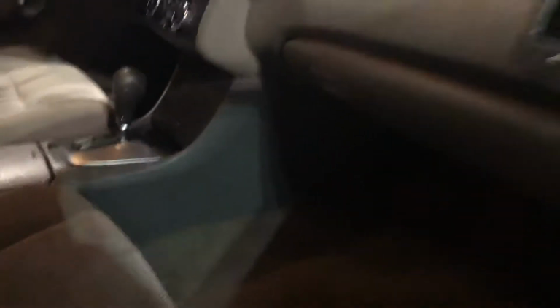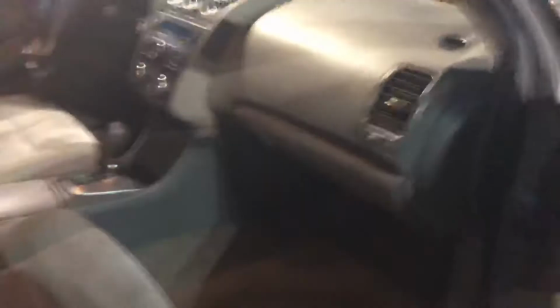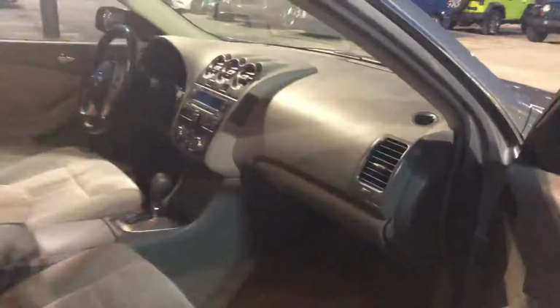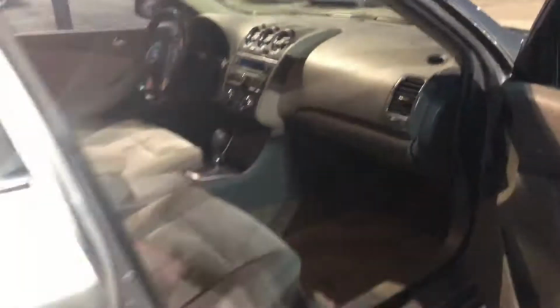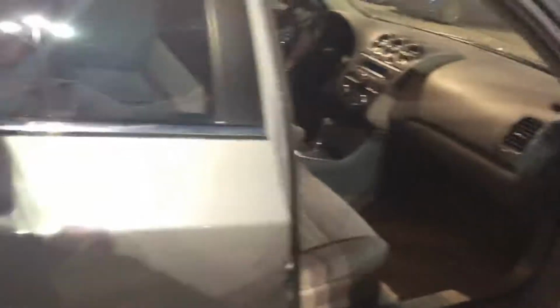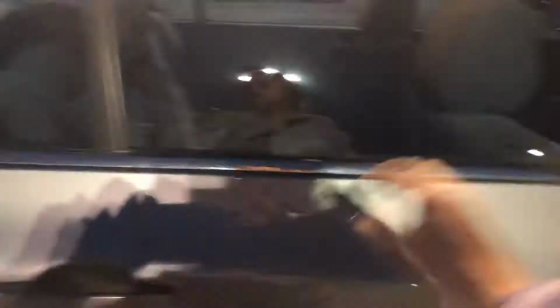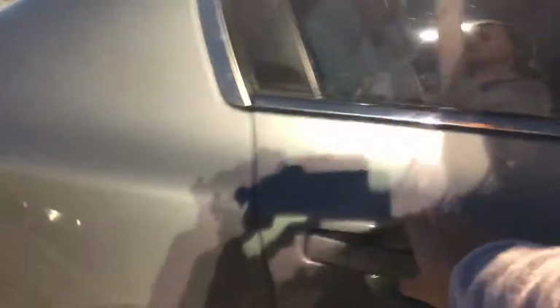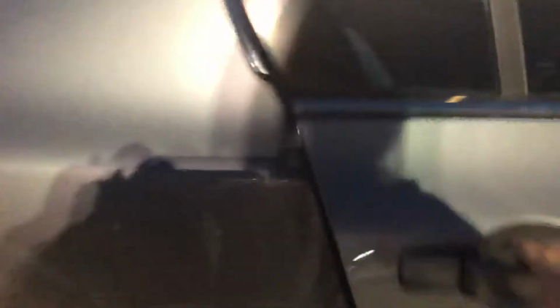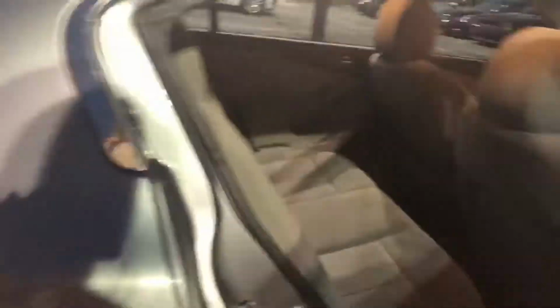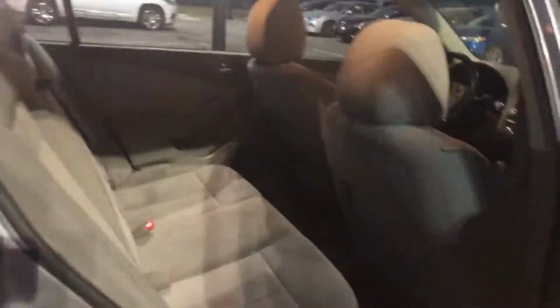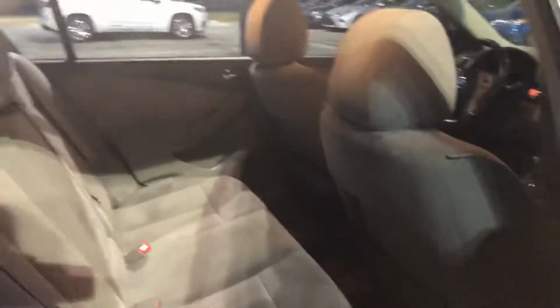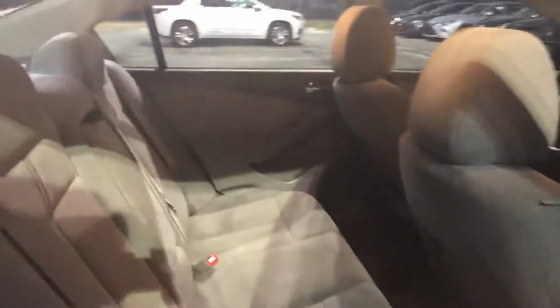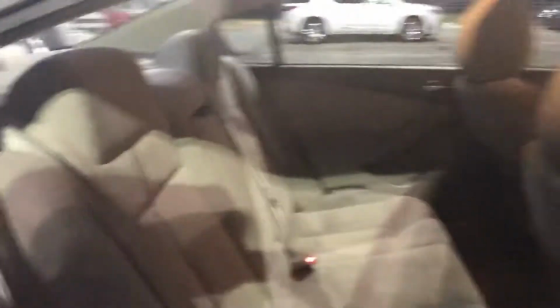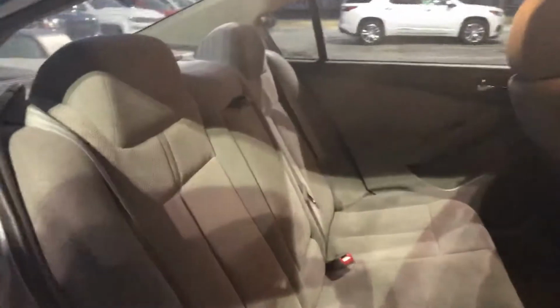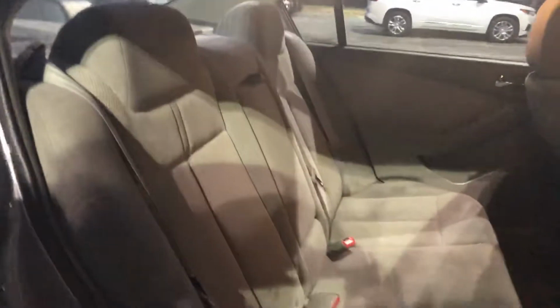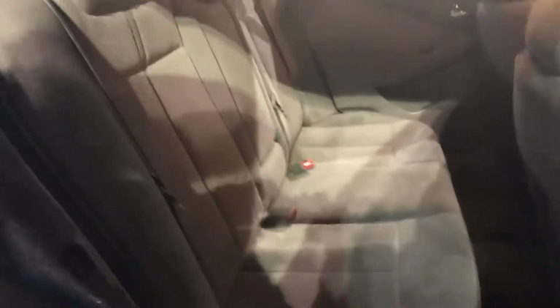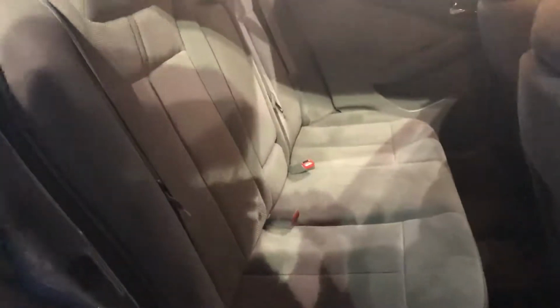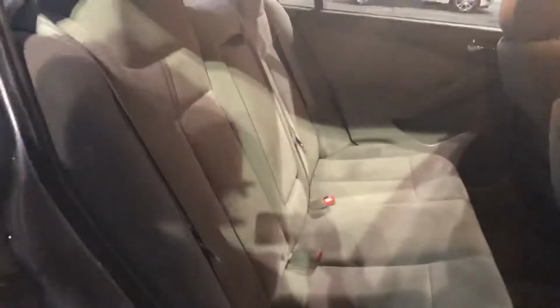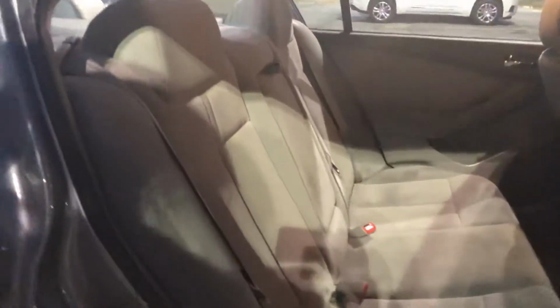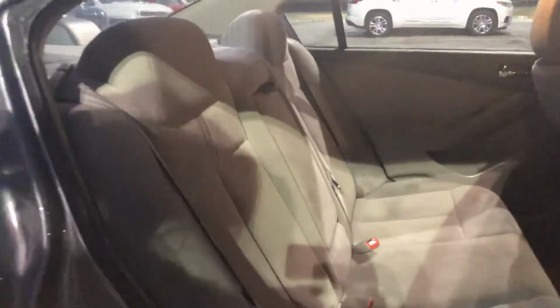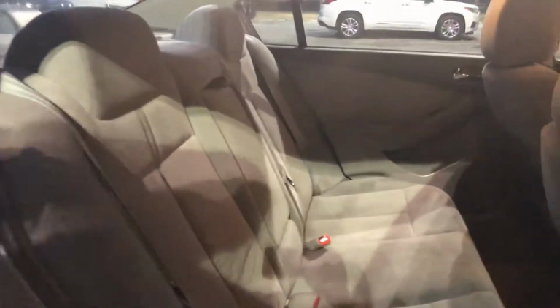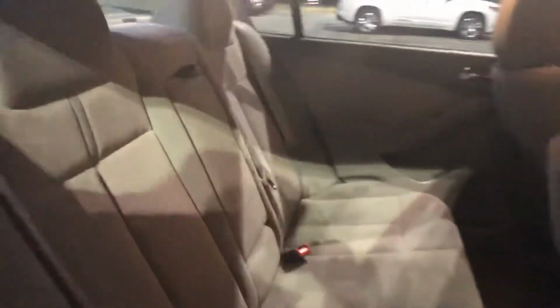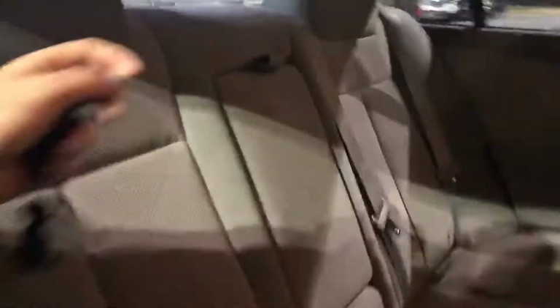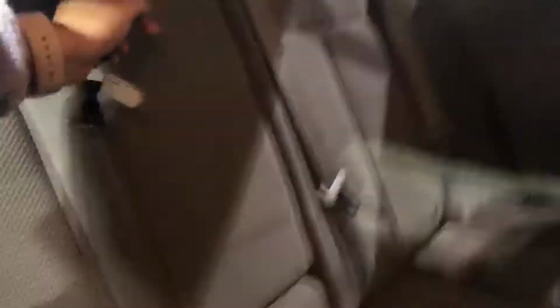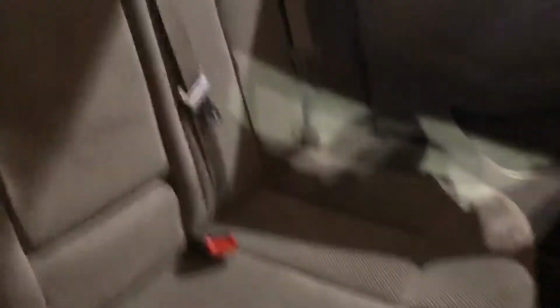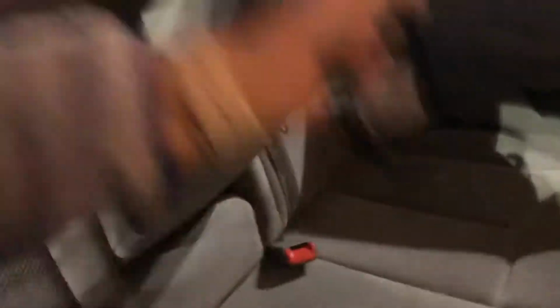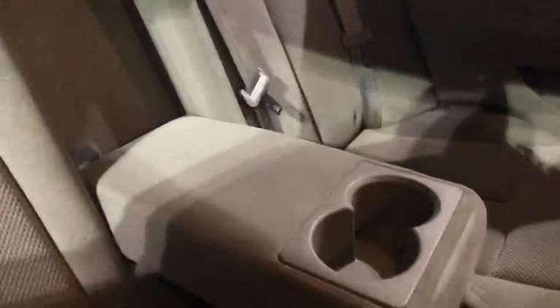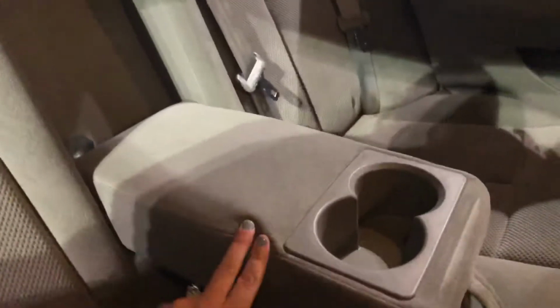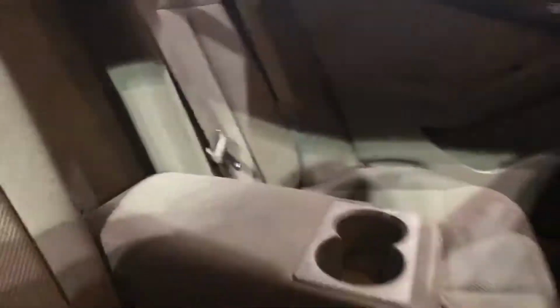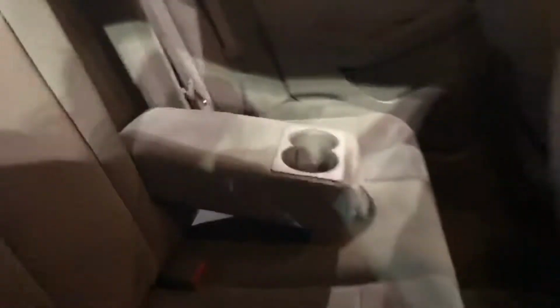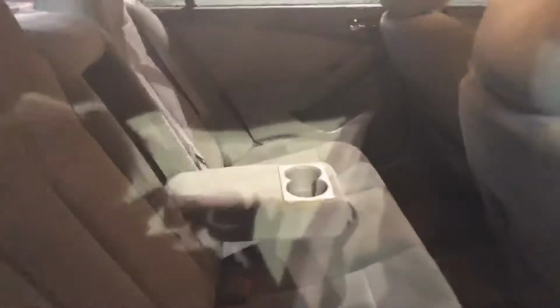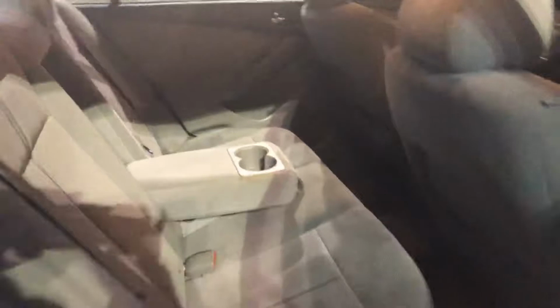I'll take you to the back seat. You can see it's very clean on the inside. The owner took very, very good care of this vehicle. Here is a fold-down cup holder in the center.